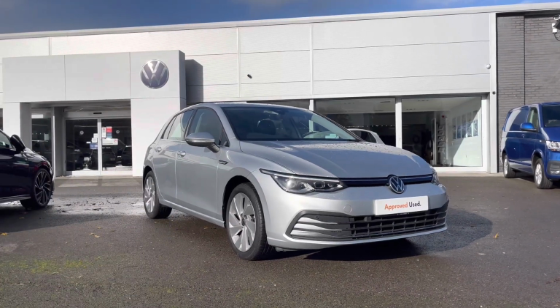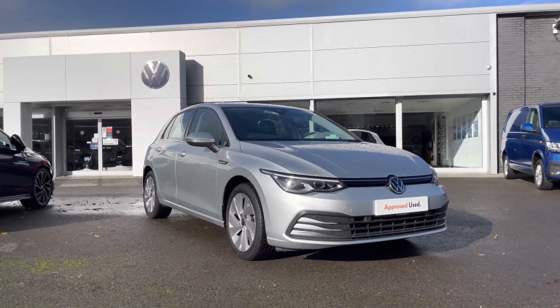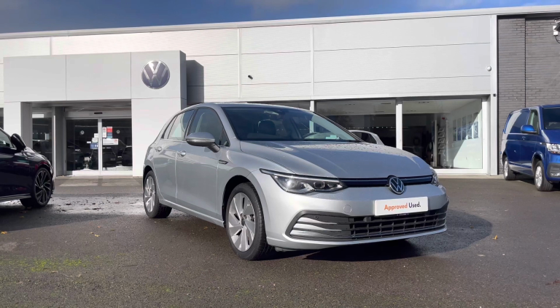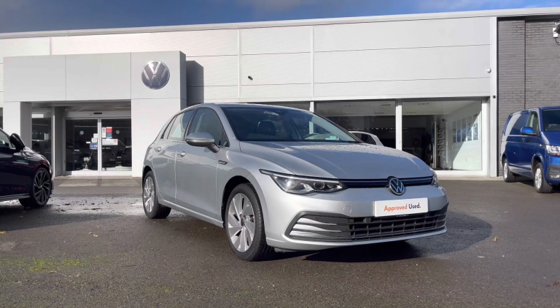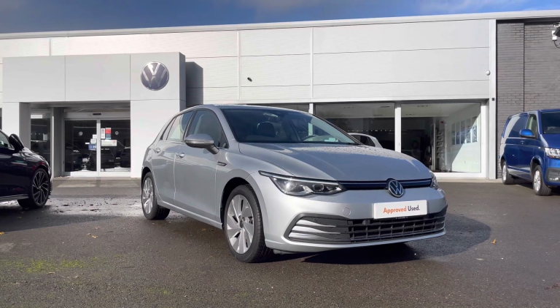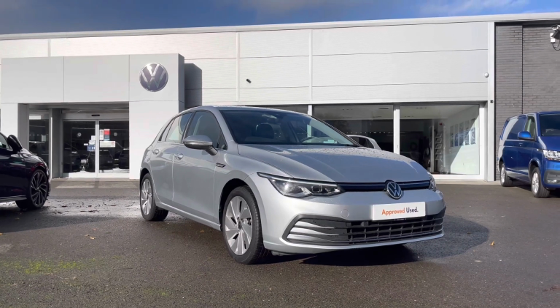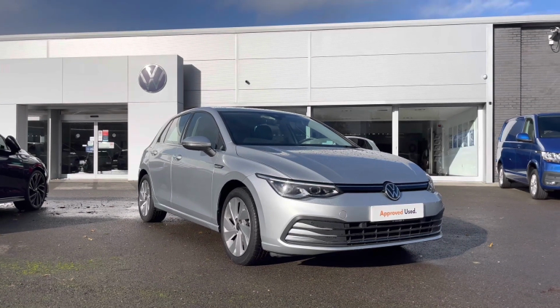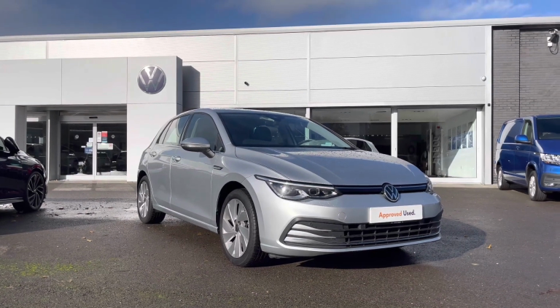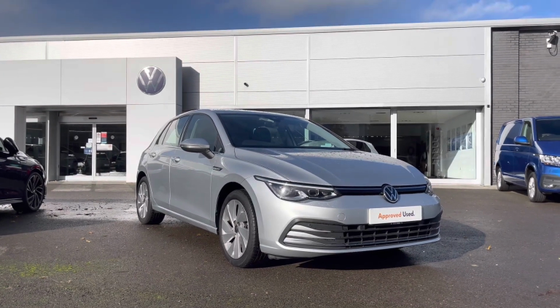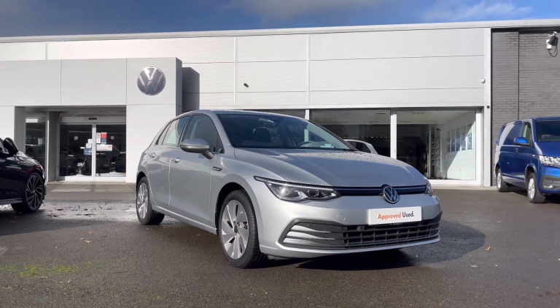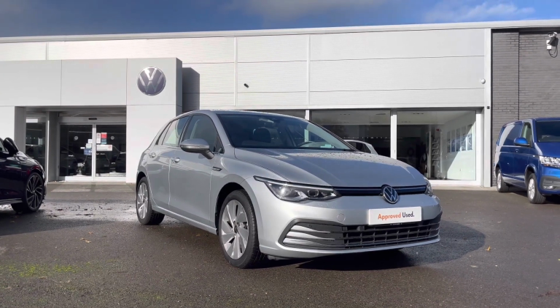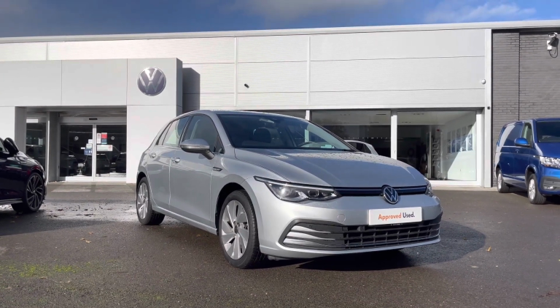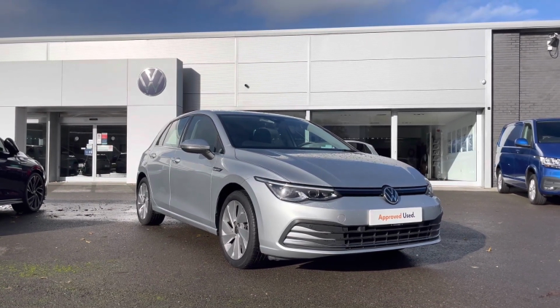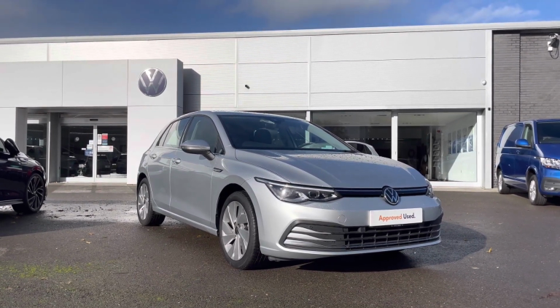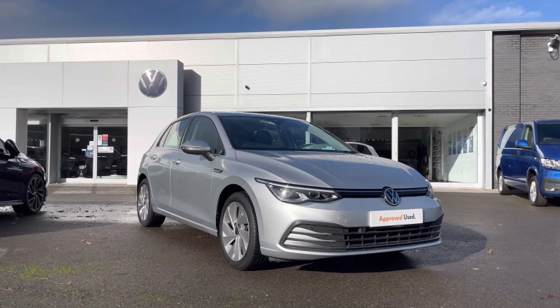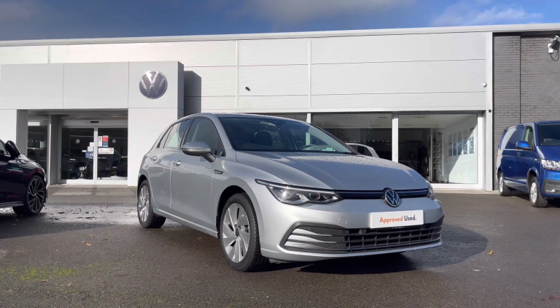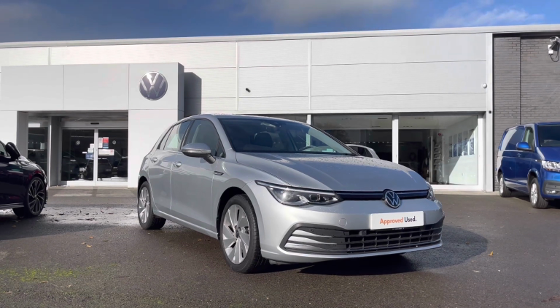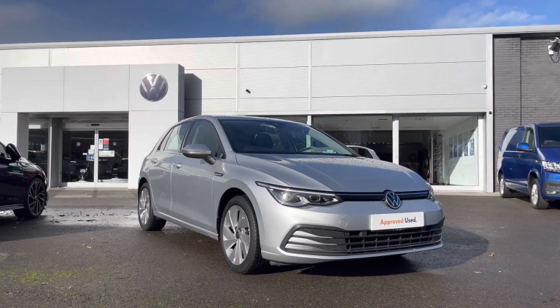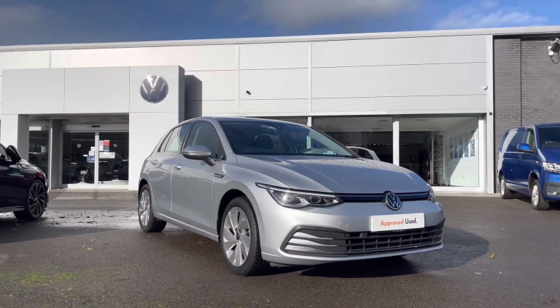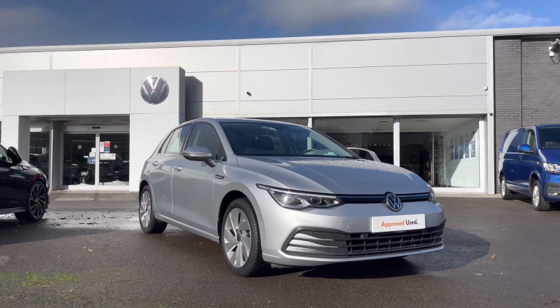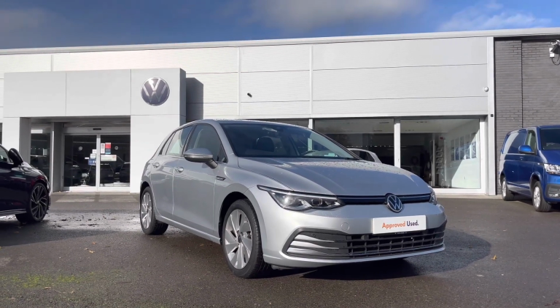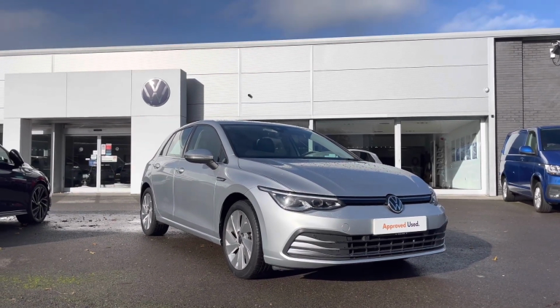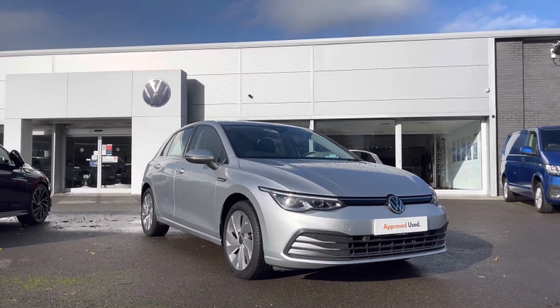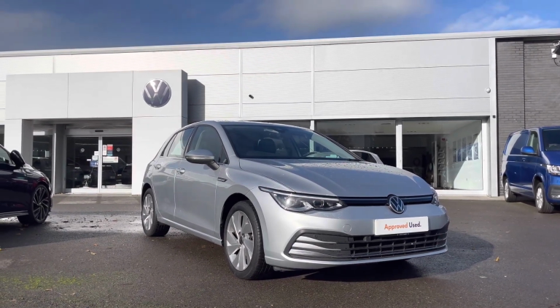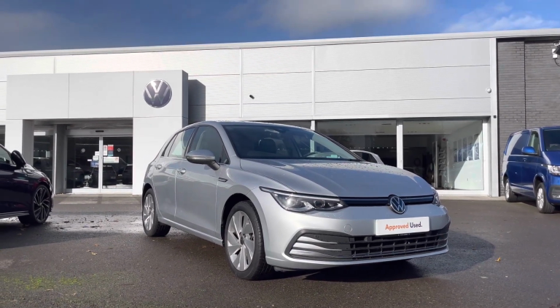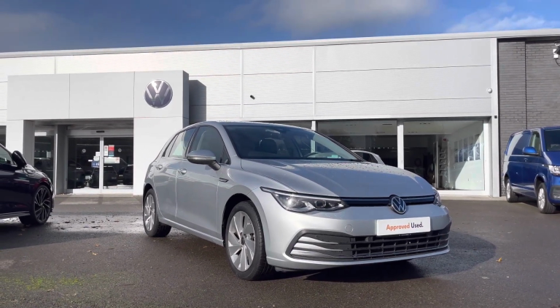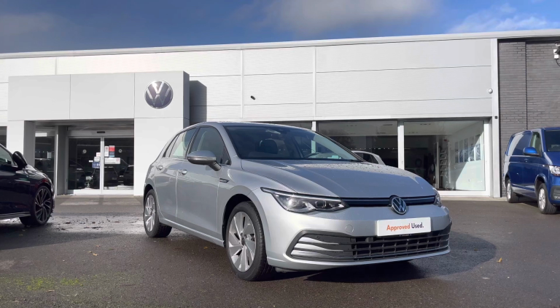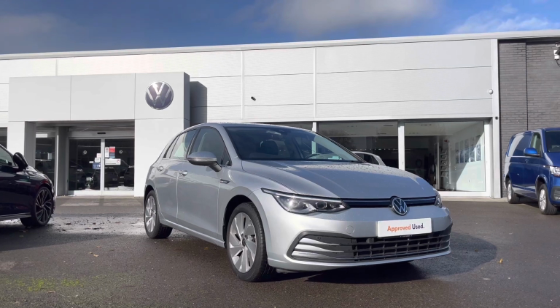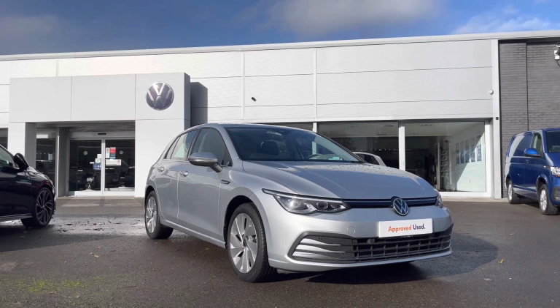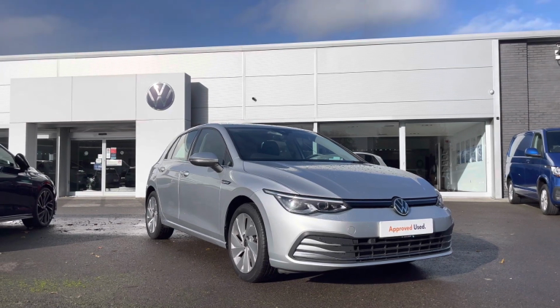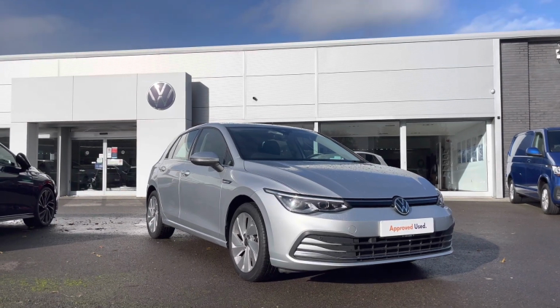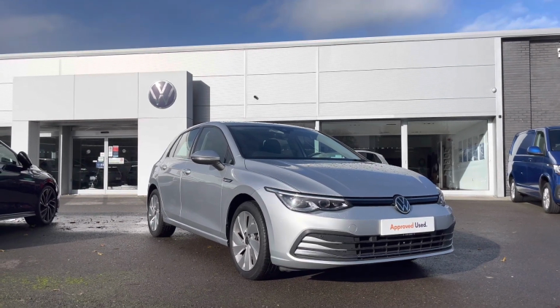Thank you for watching this video. This Volkswagen approved used Golf Style includes a two-year warranty as well as two years roadside assistance, along with additional benefits and flexible finance packages available. For a personalised finance quote or to book a test drive, please contact us now on 01978 340 600.